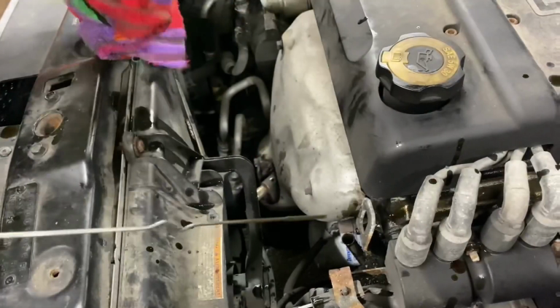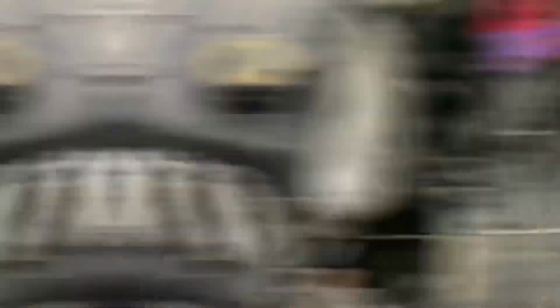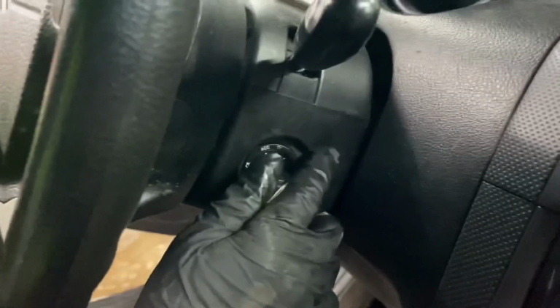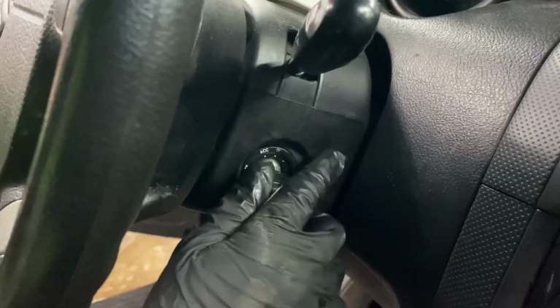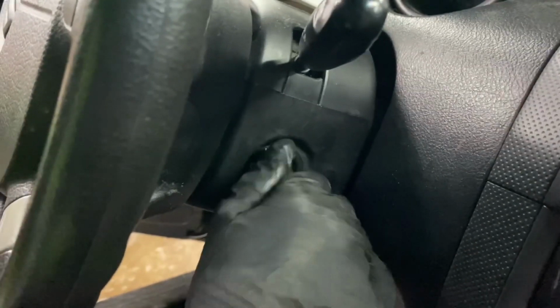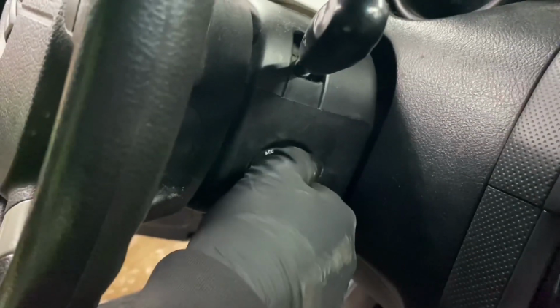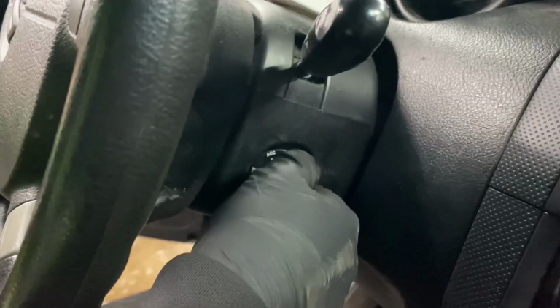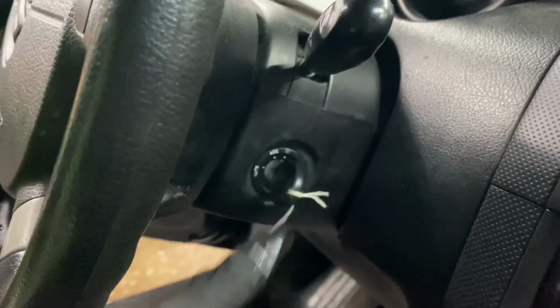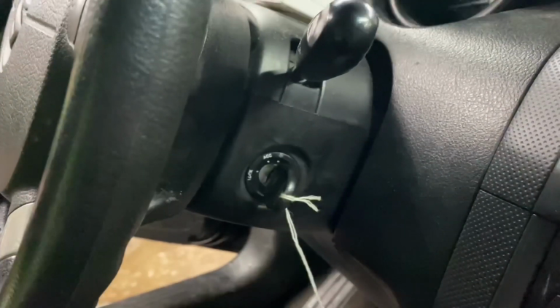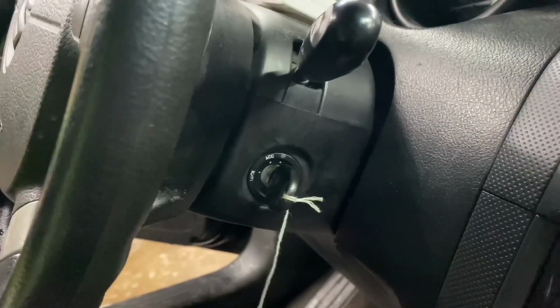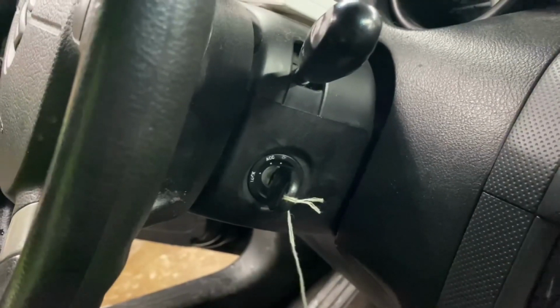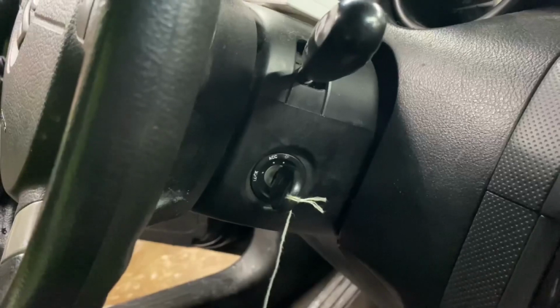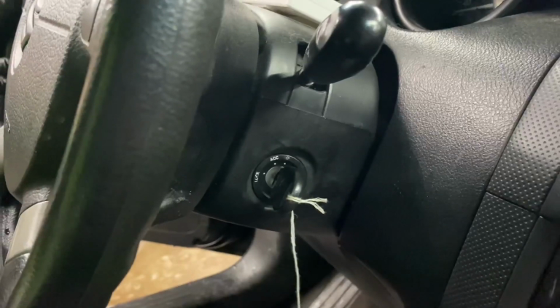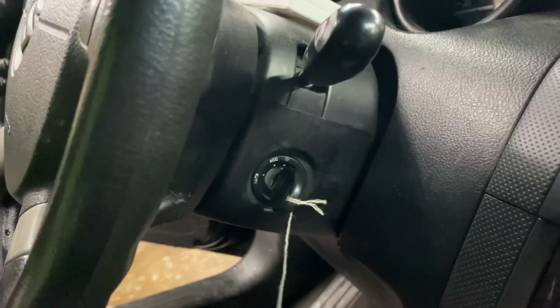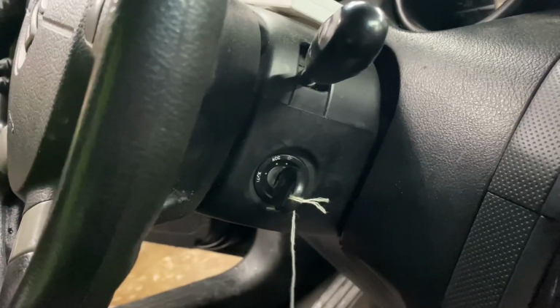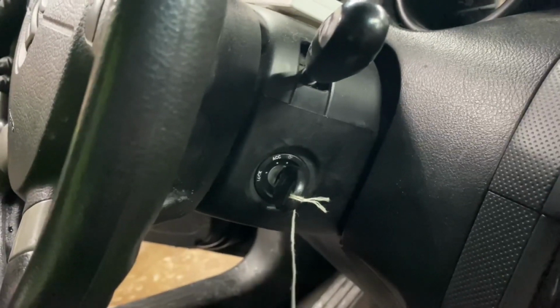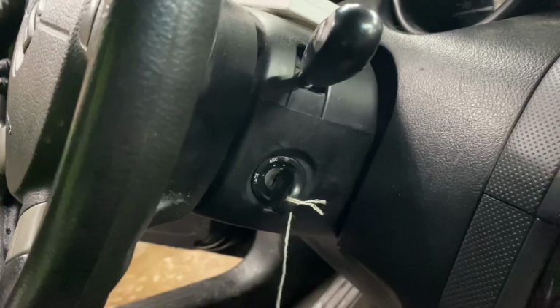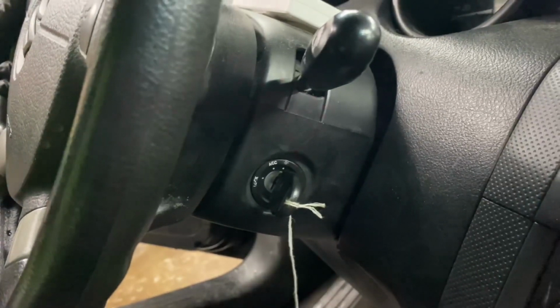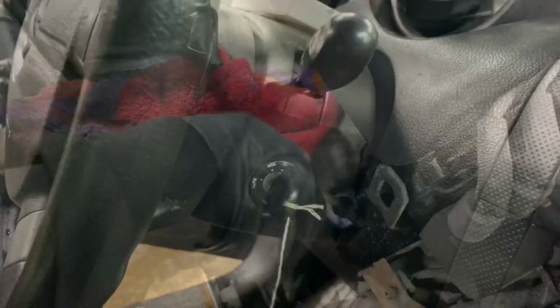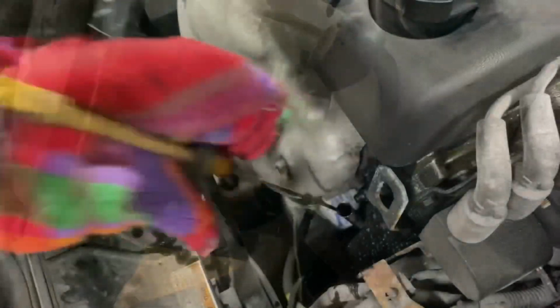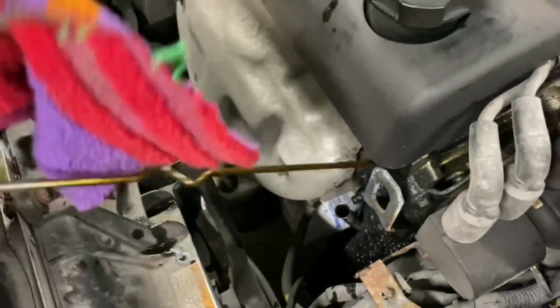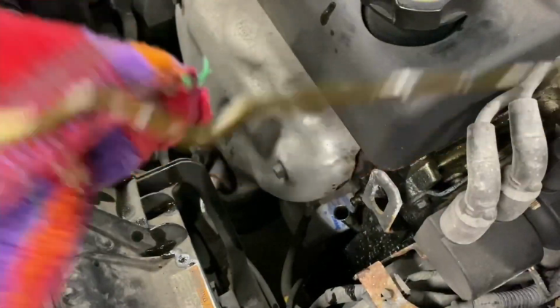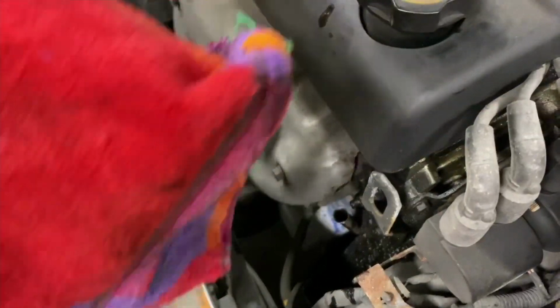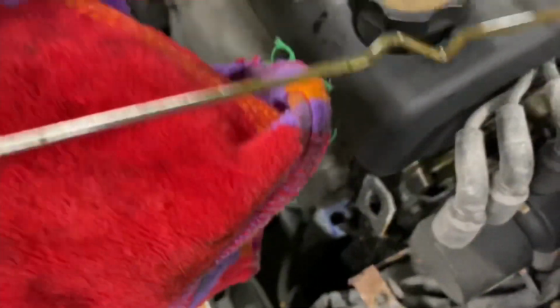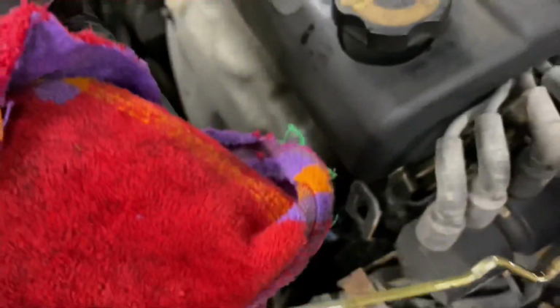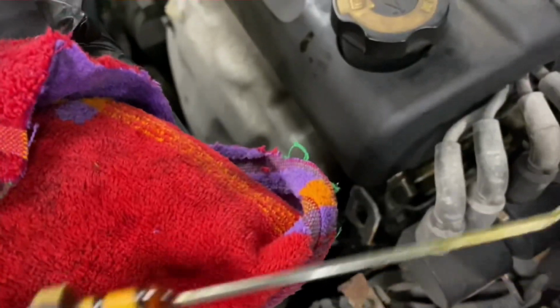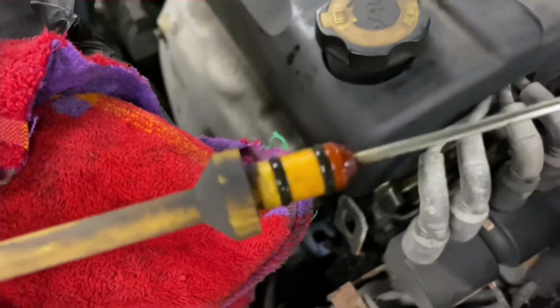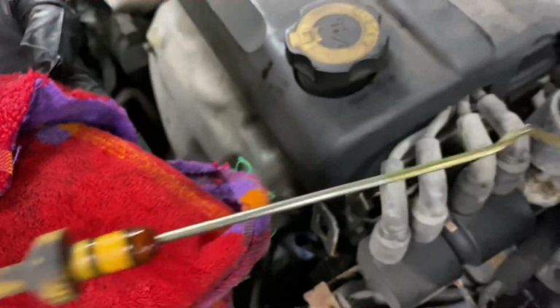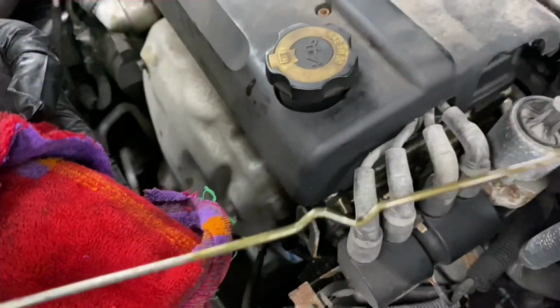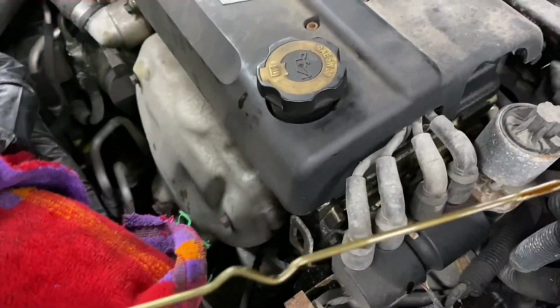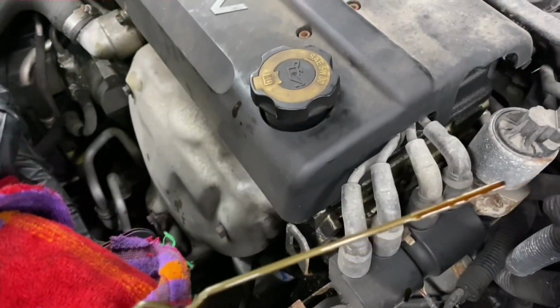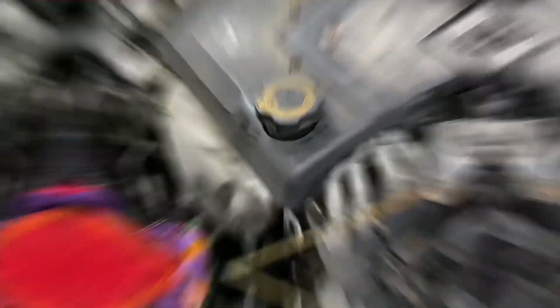Let's see if this baby will start. Wow, it turned over. Now let's check out the engine and the exhaust. Whoa Nelly, look at that — completely stacked.